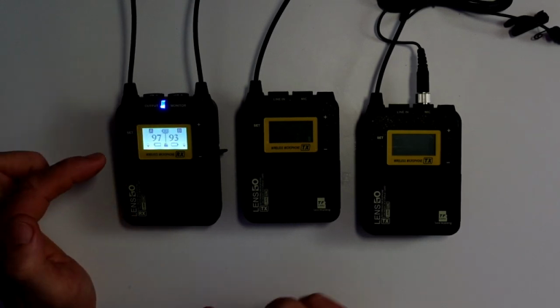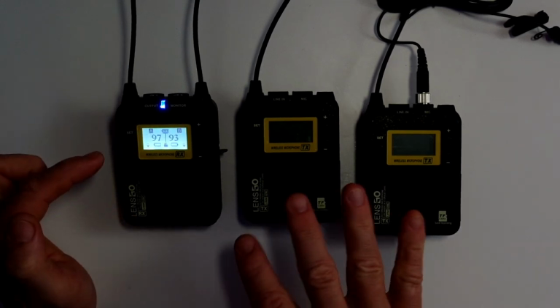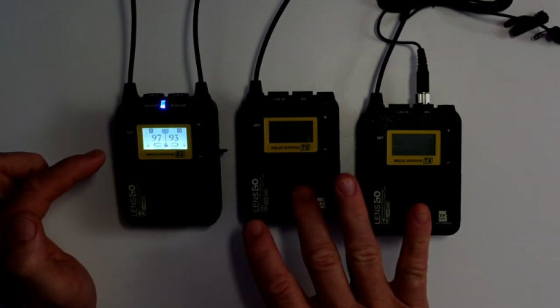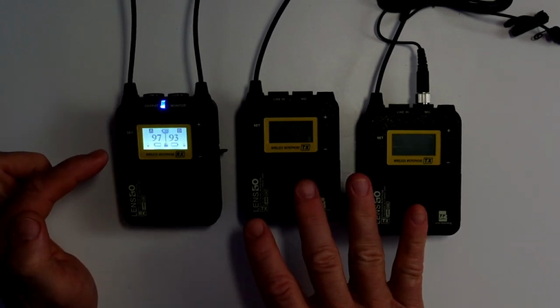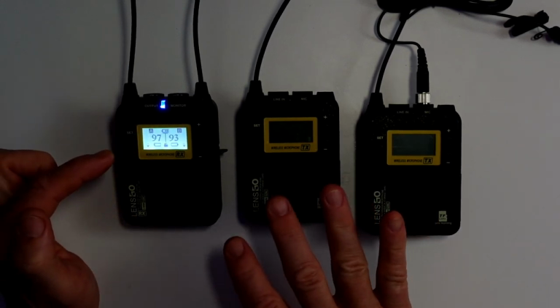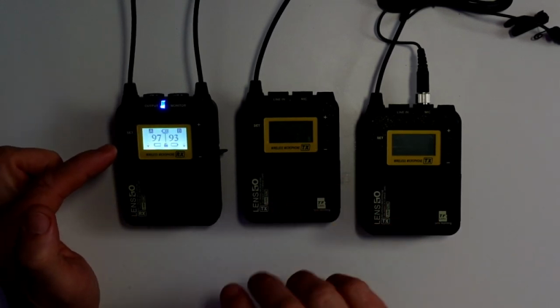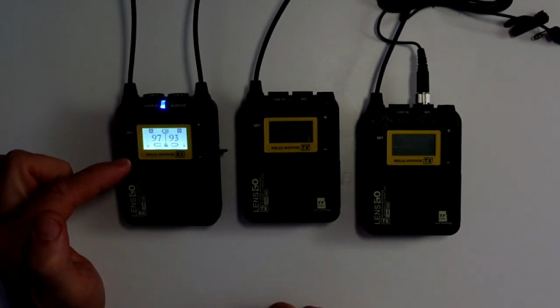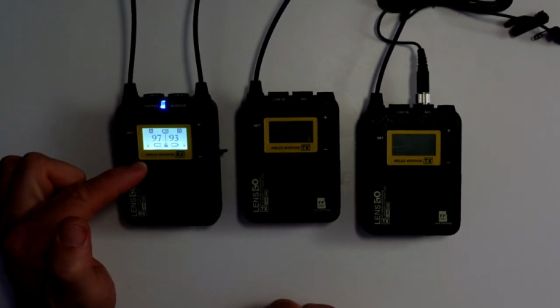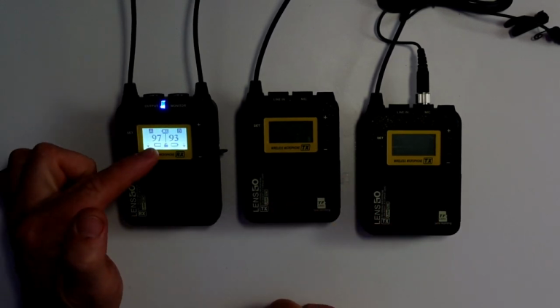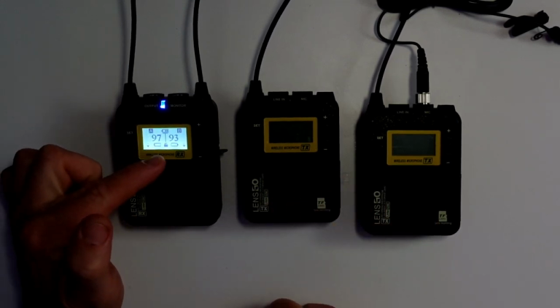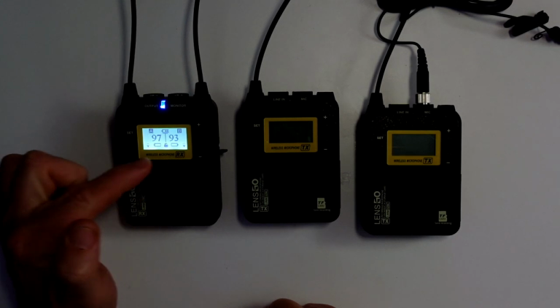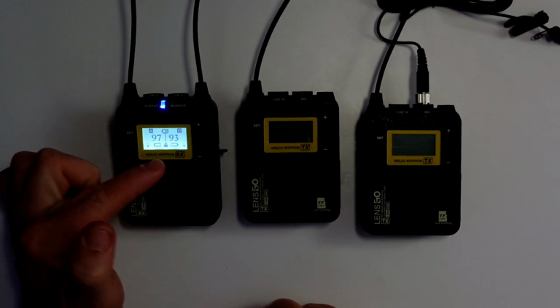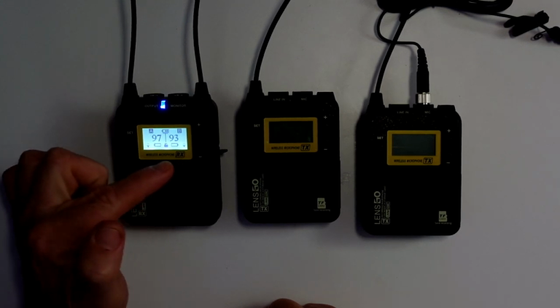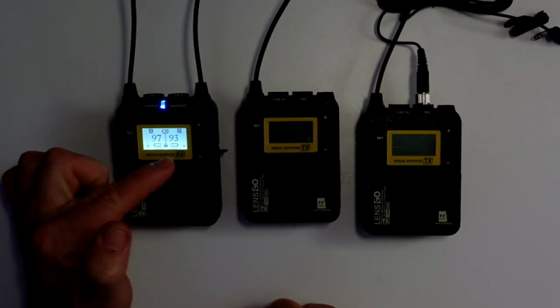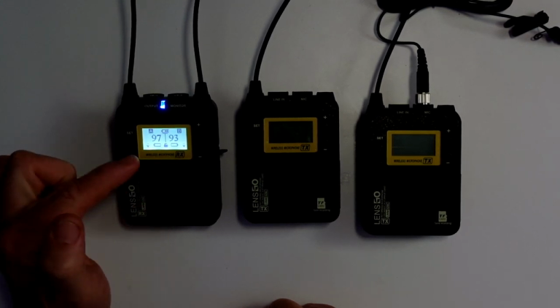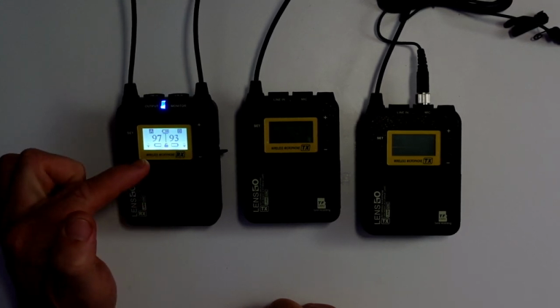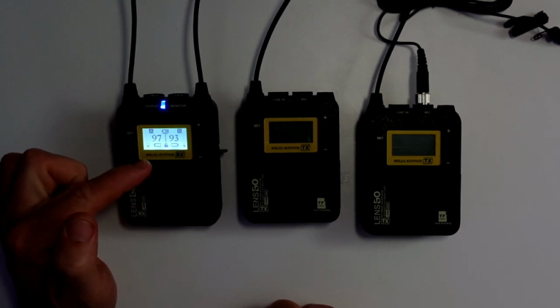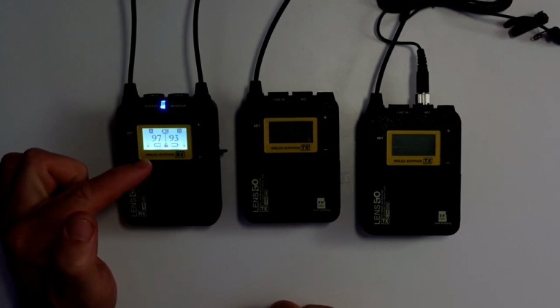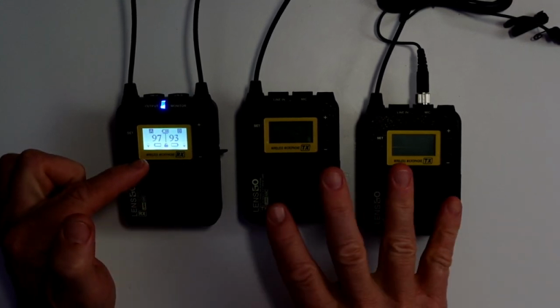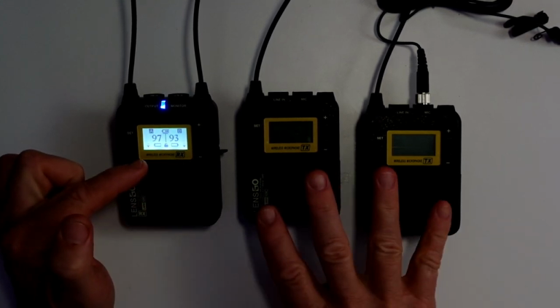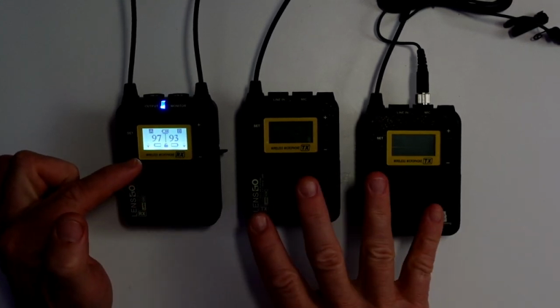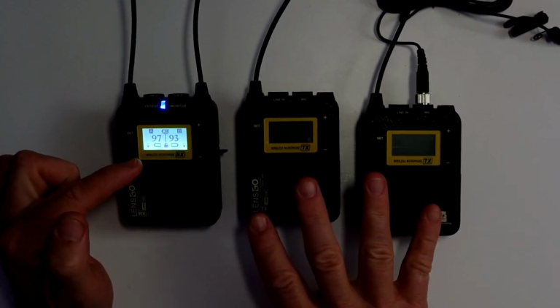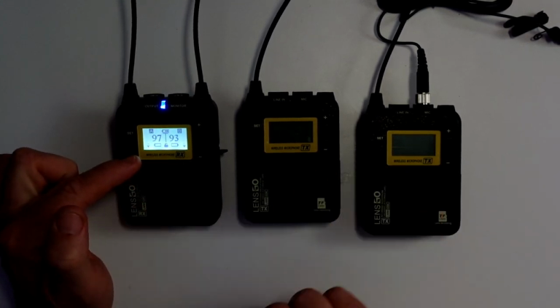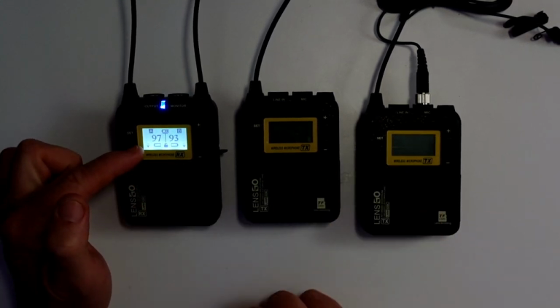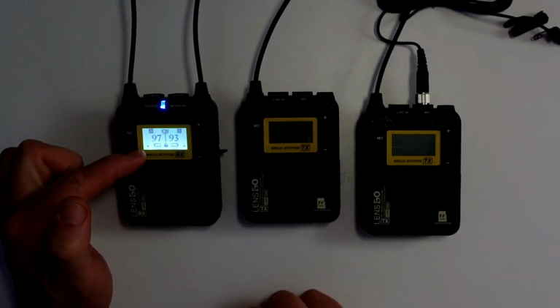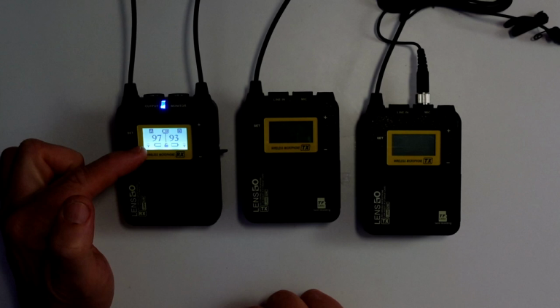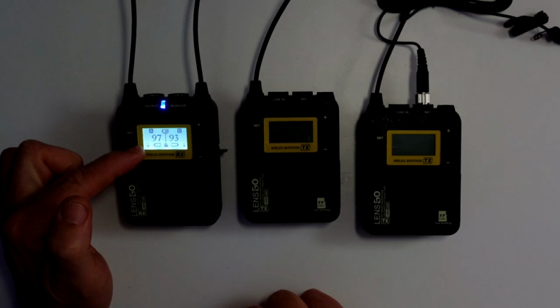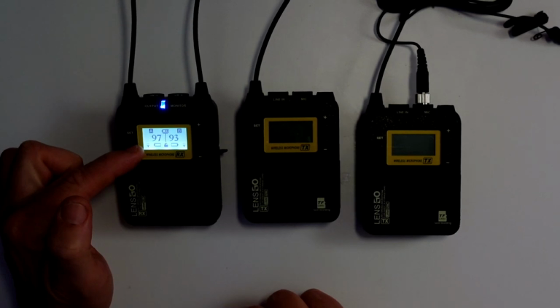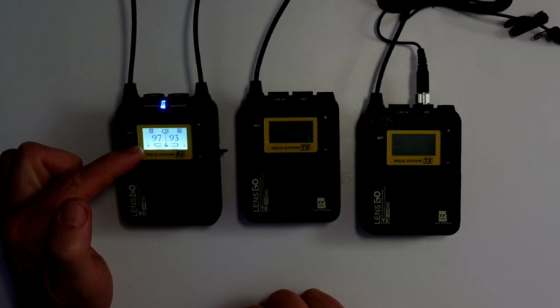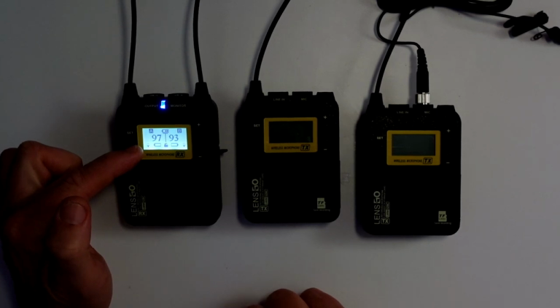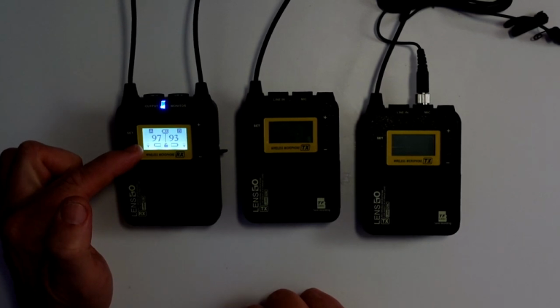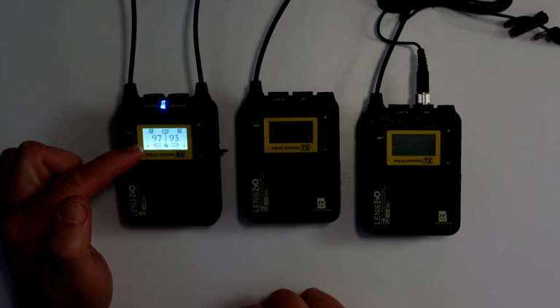This is your A channel, this is your B channel. You can use it with just one receiver if you wanted to. It will tell you the battery strength through both transmitters and shows signal strength as well.